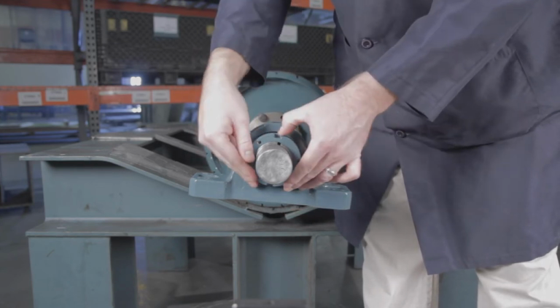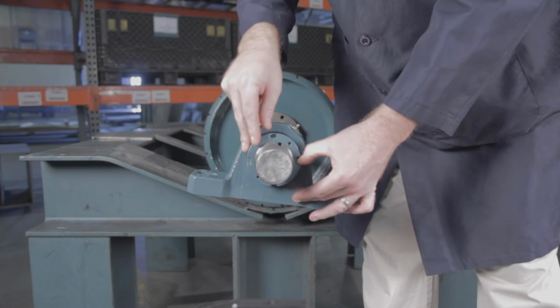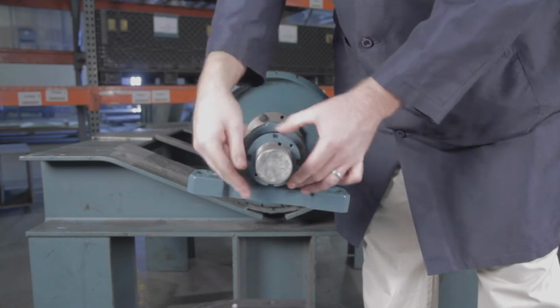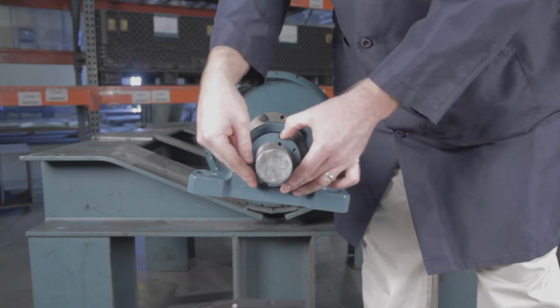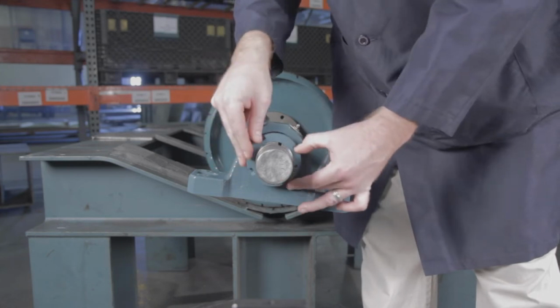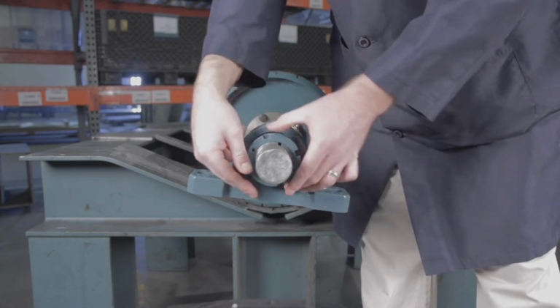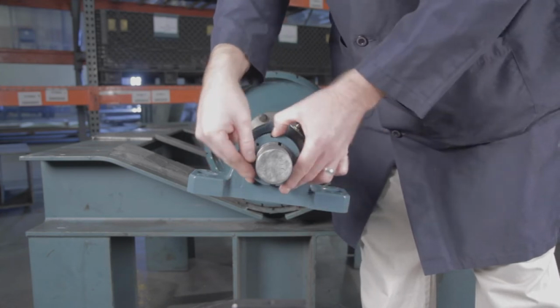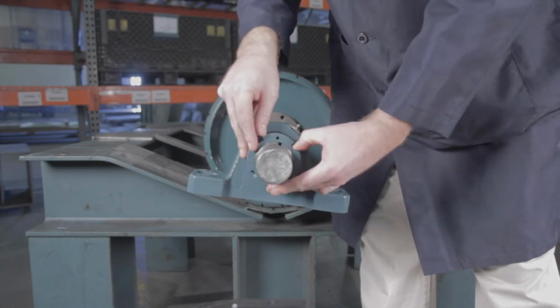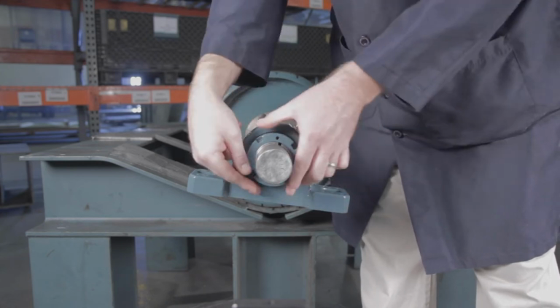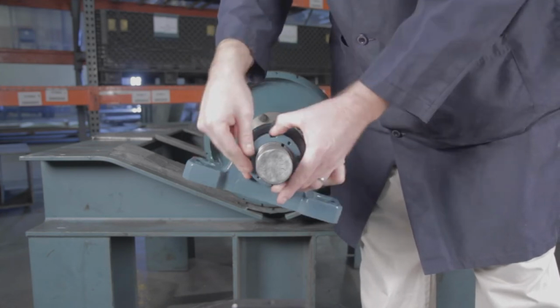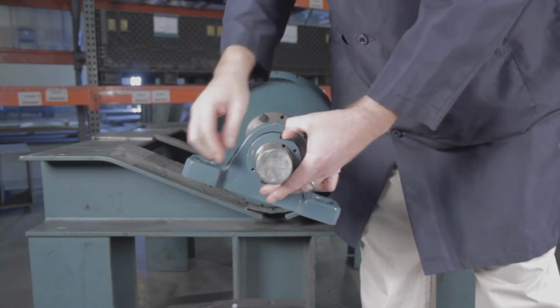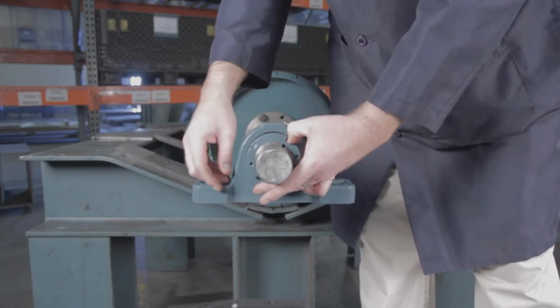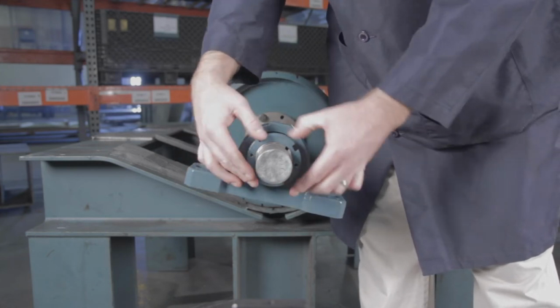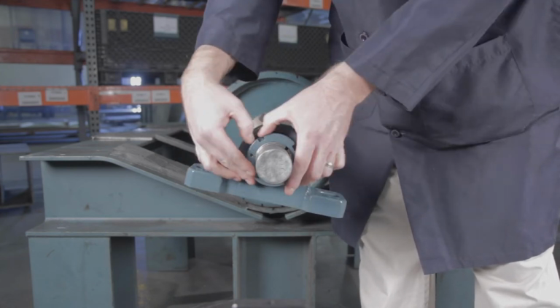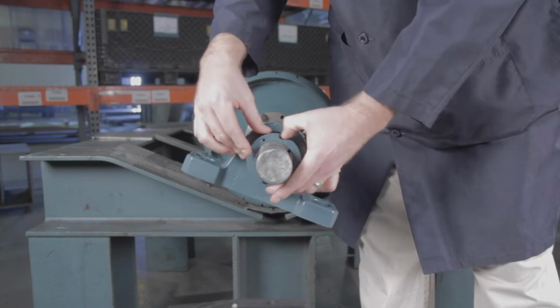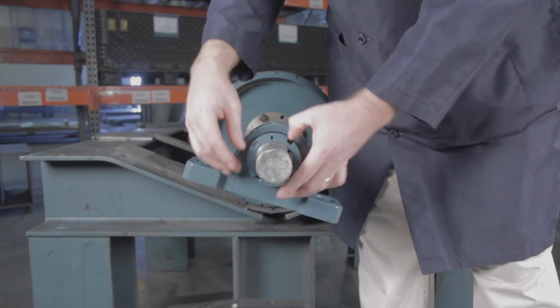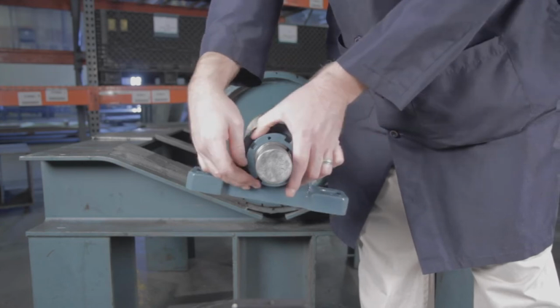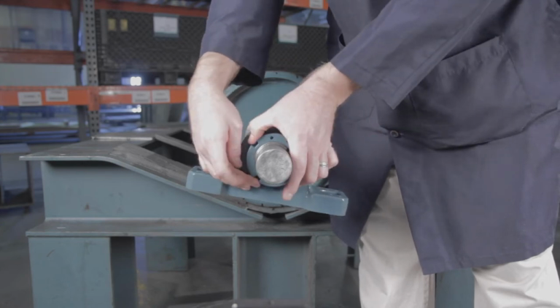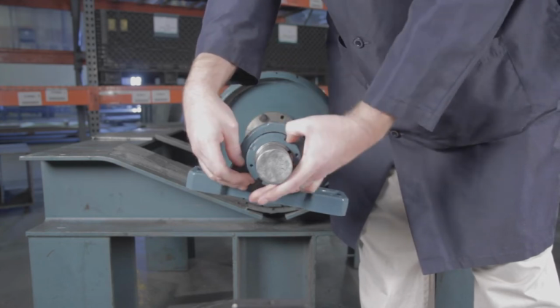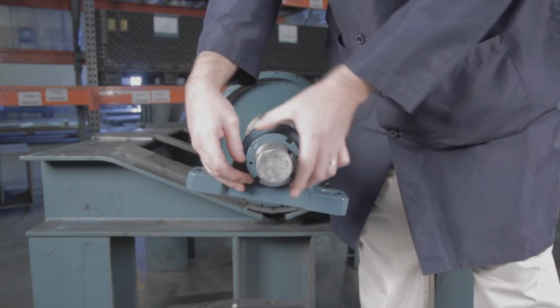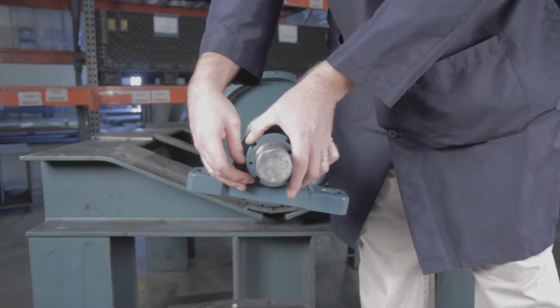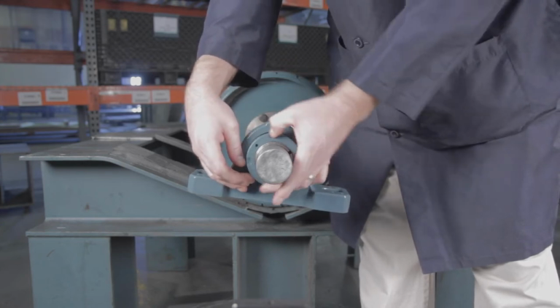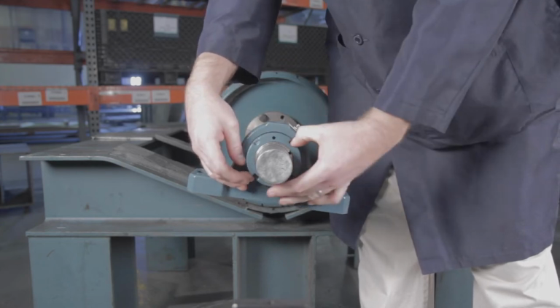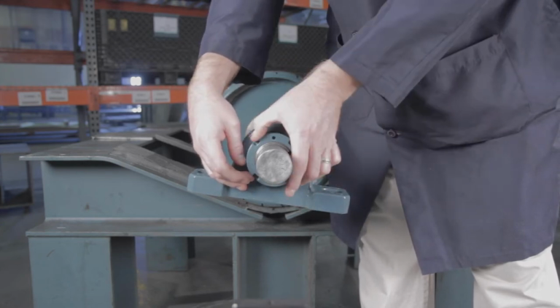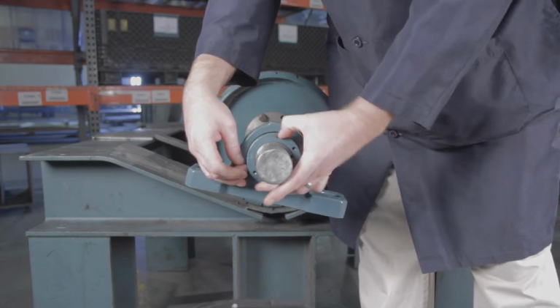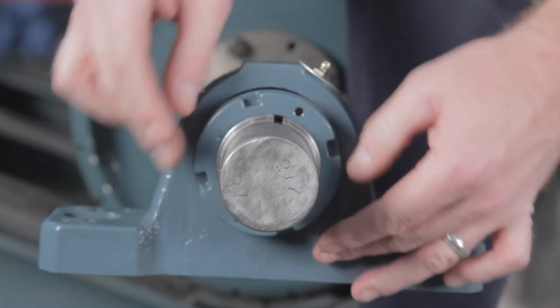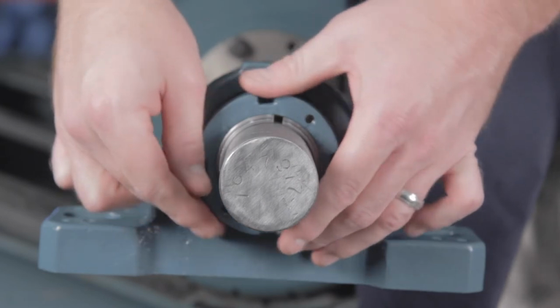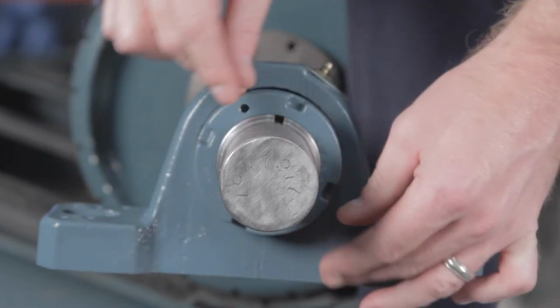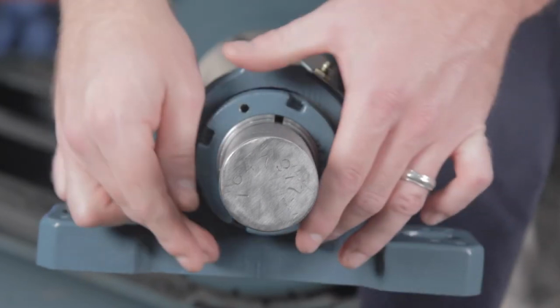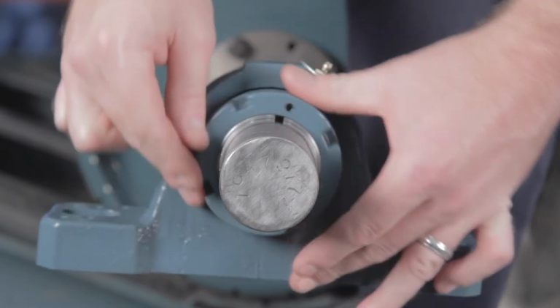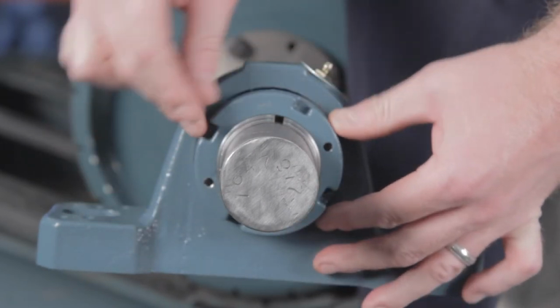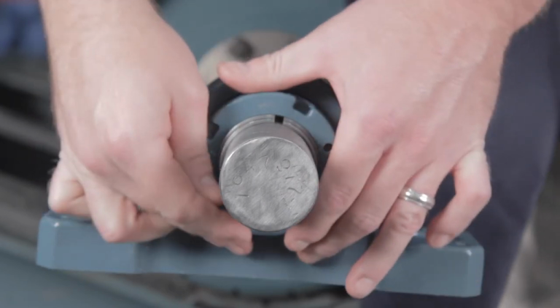All mating surfaces are in metal-to-metal contact. This is achieved by tightening the lock nut clockwise using both hands until the lock nut can no longer be rotated by hand.